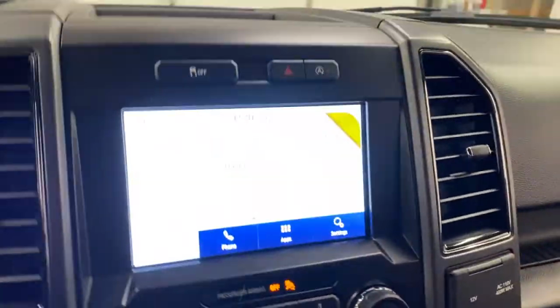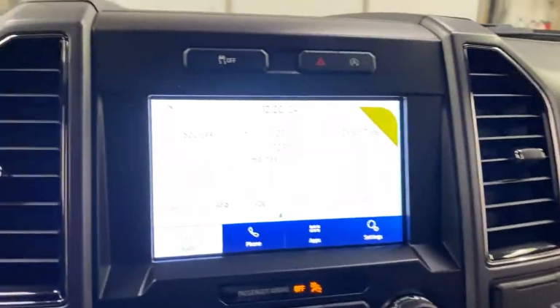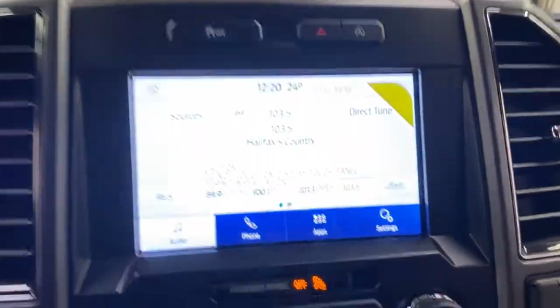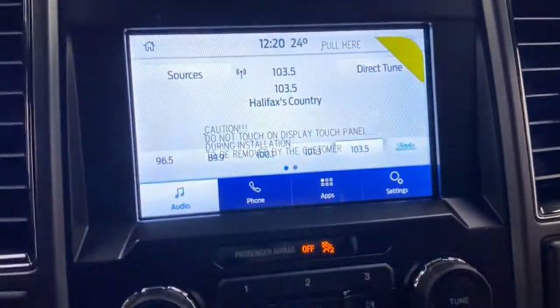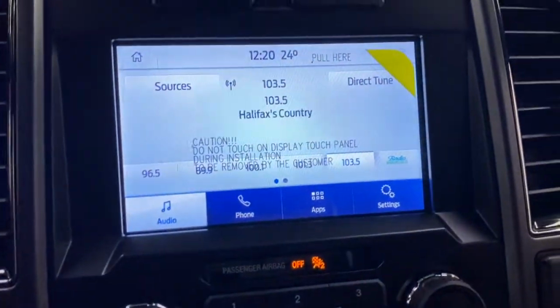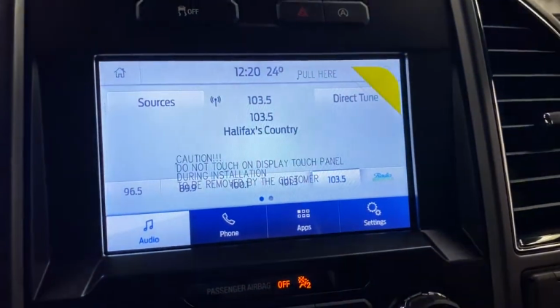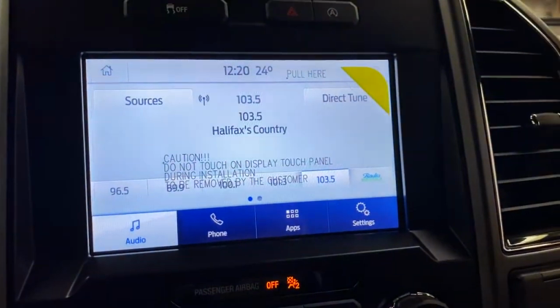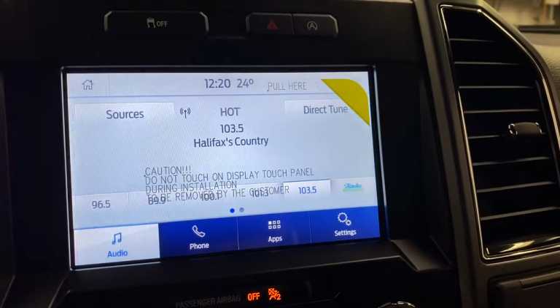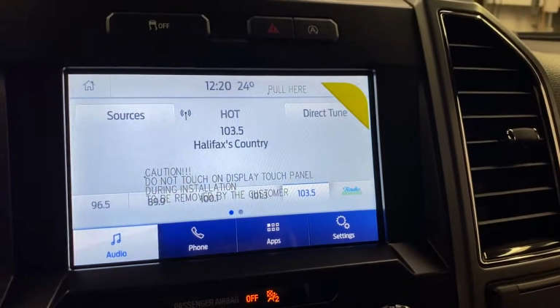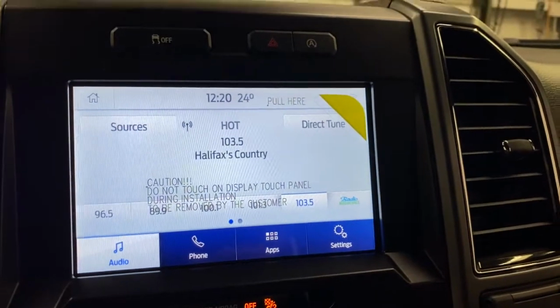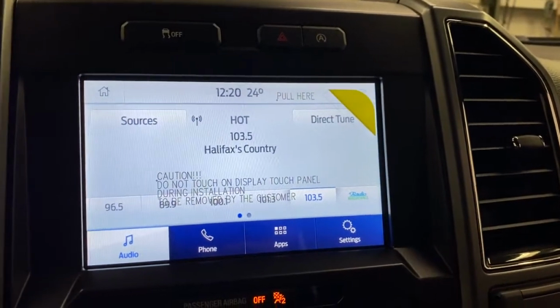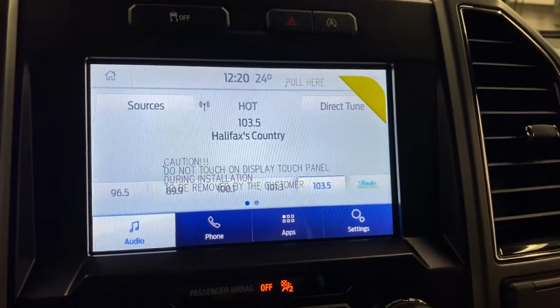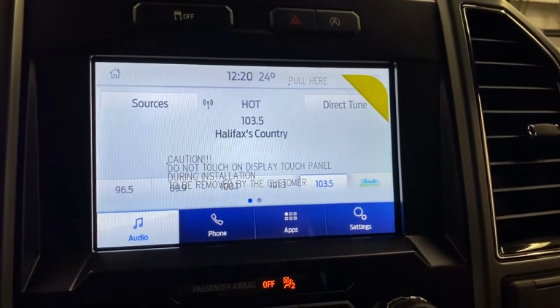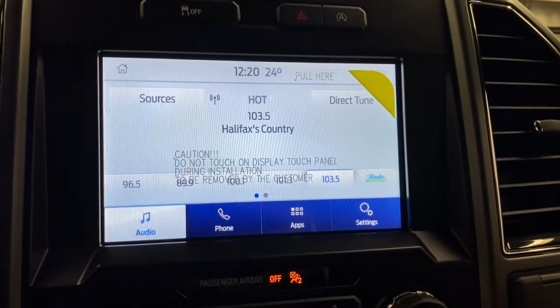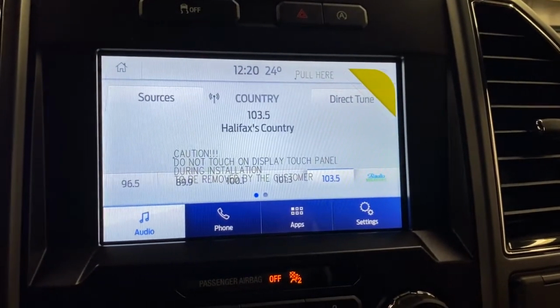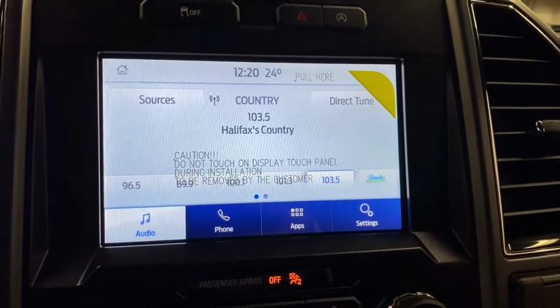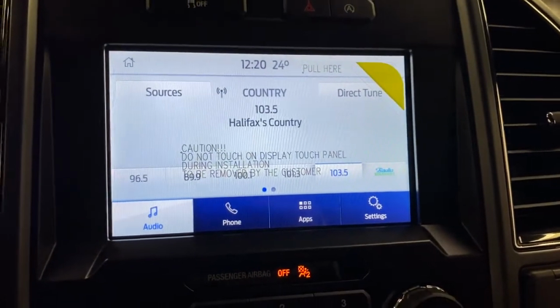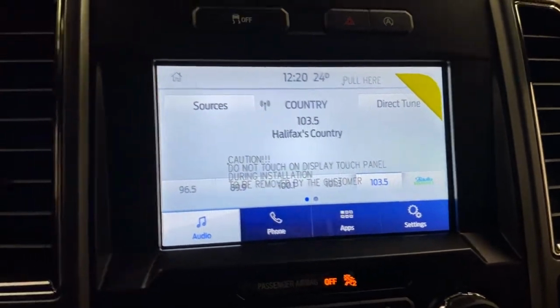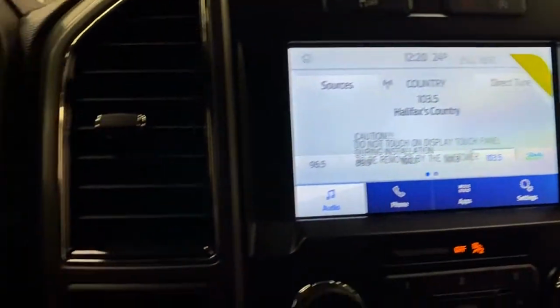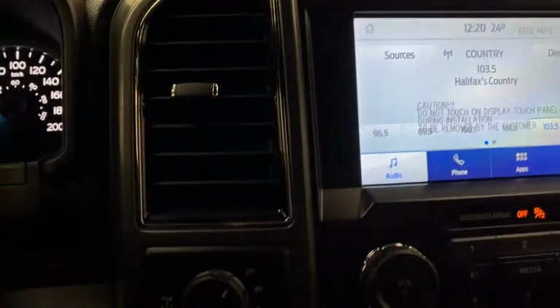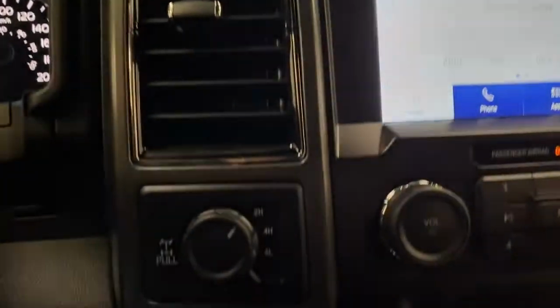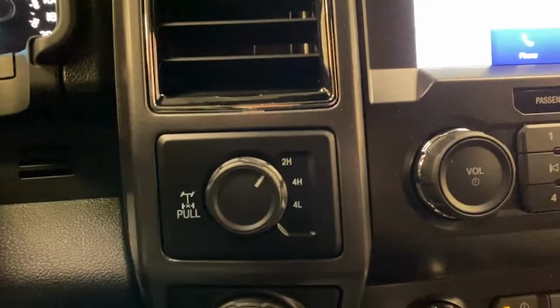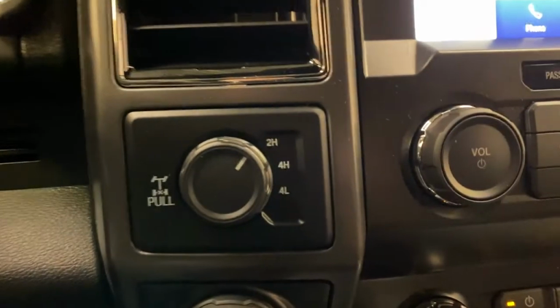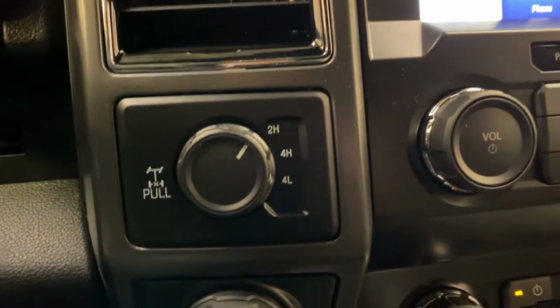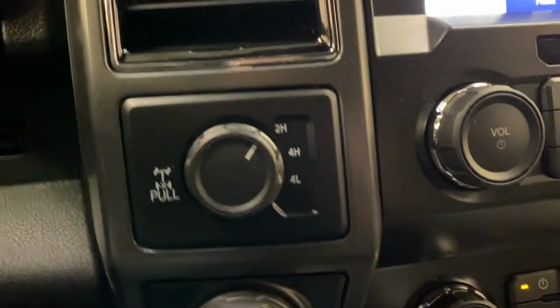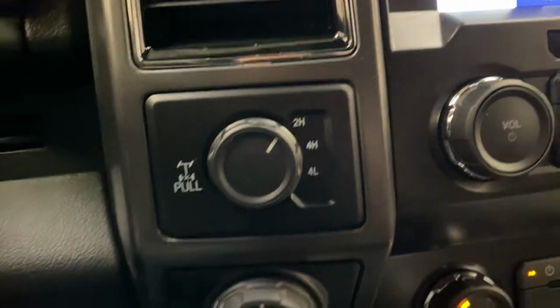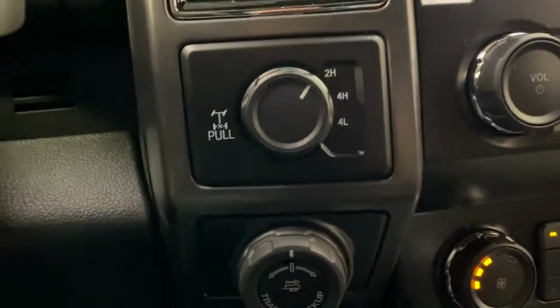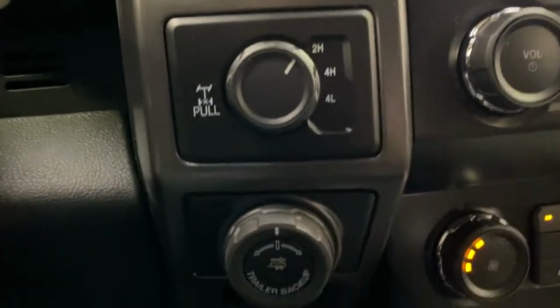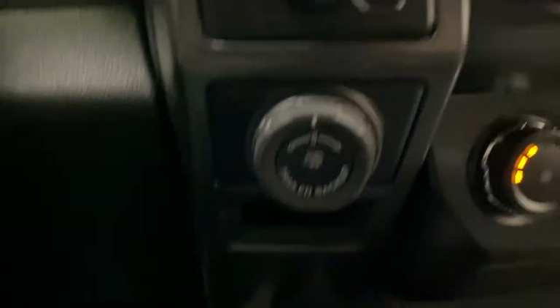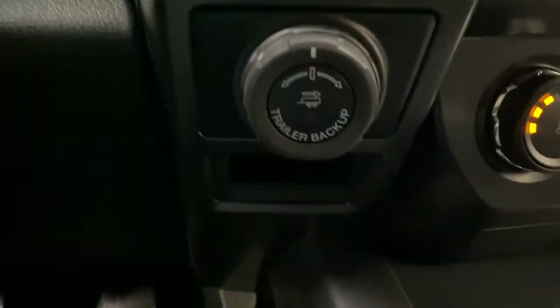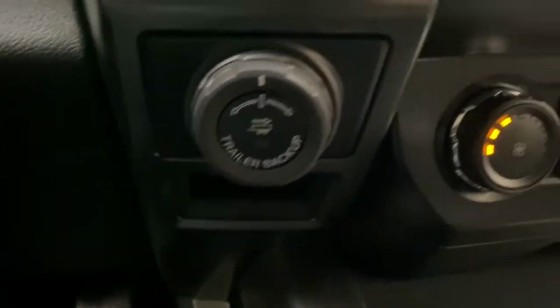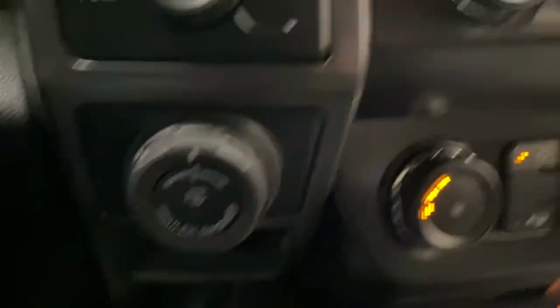SYNC-3 sound system here with a built-in hotspot — phone, Bluetooth, satellite radio, and various truck settings. Locking differential with 2-high, 4-high, and 4-low. And then a trailer backup assist.